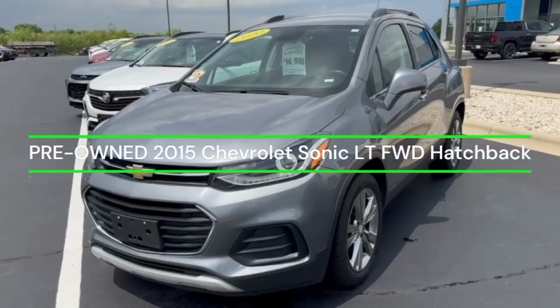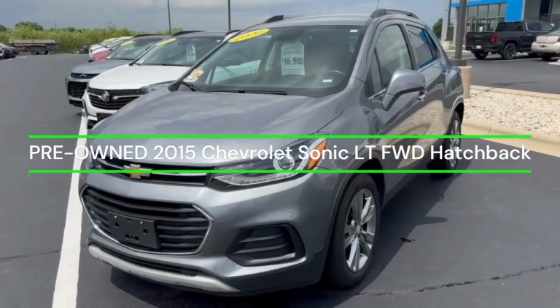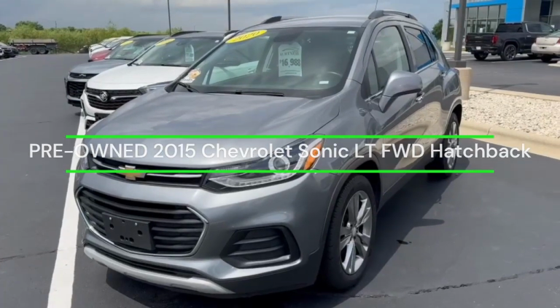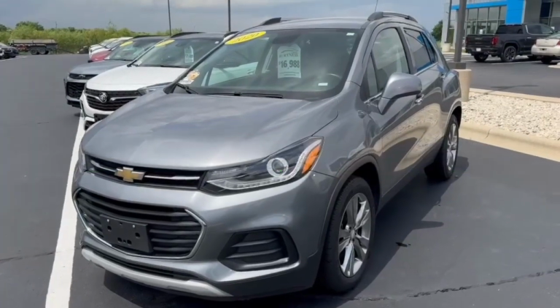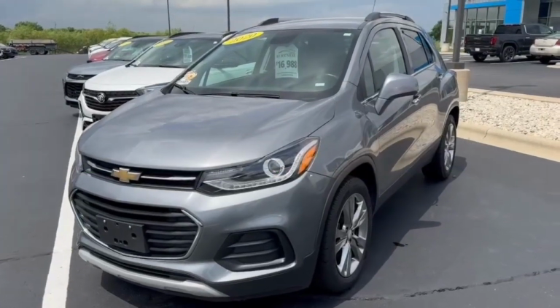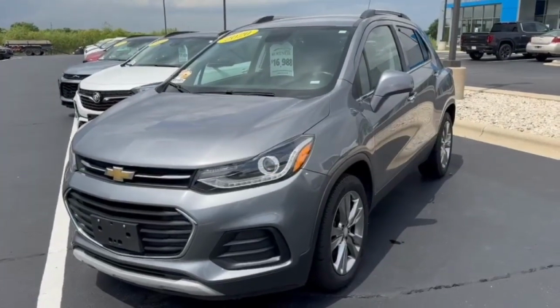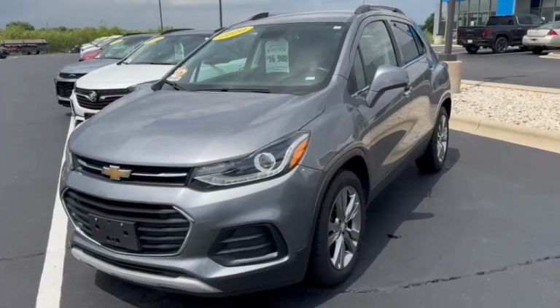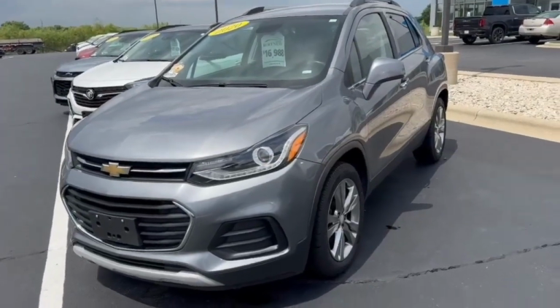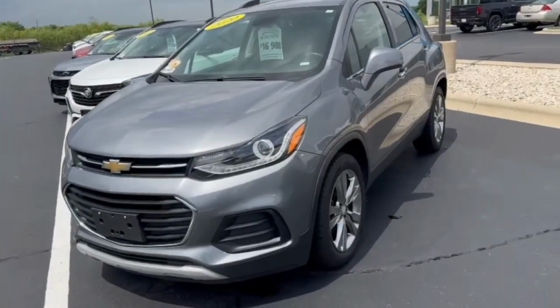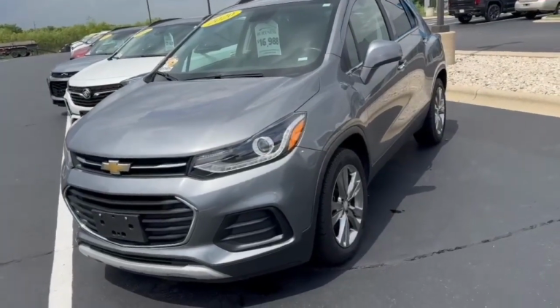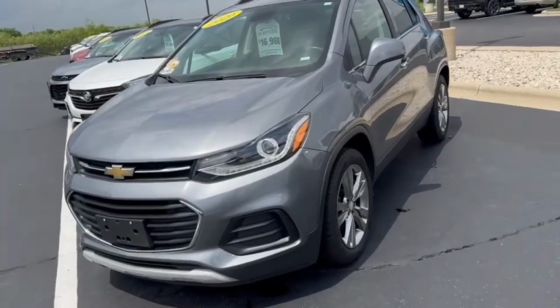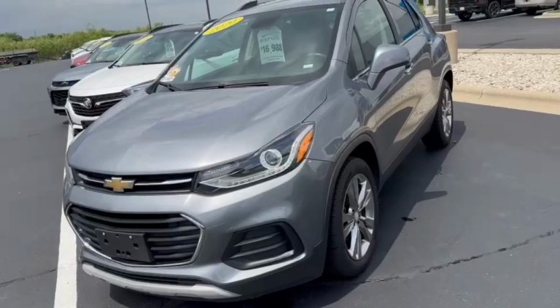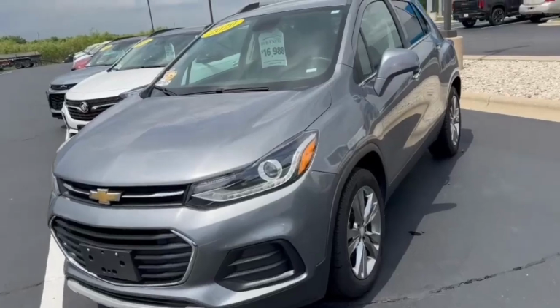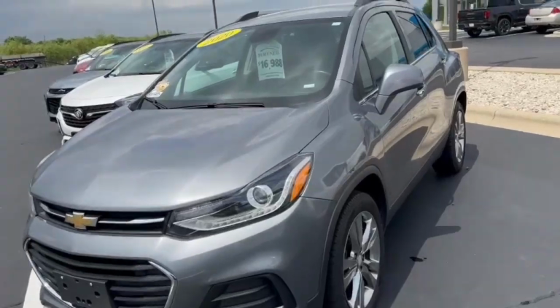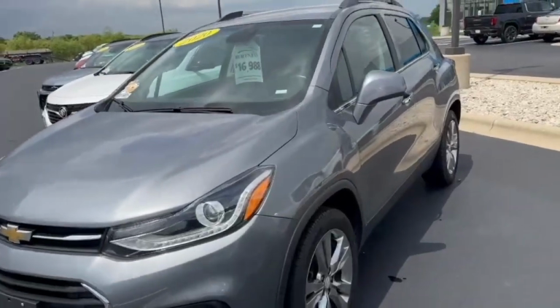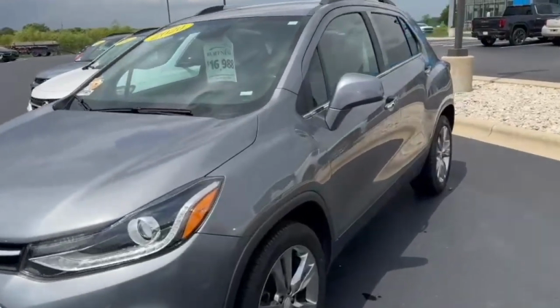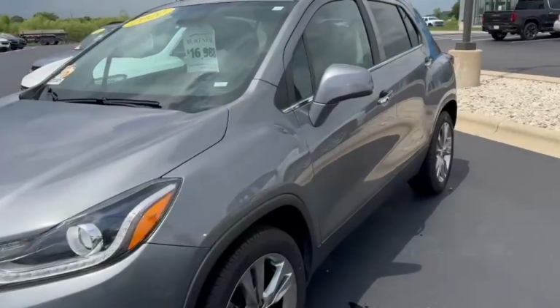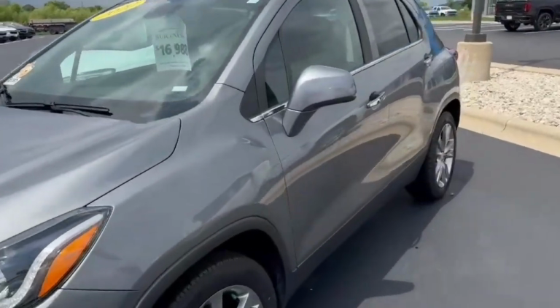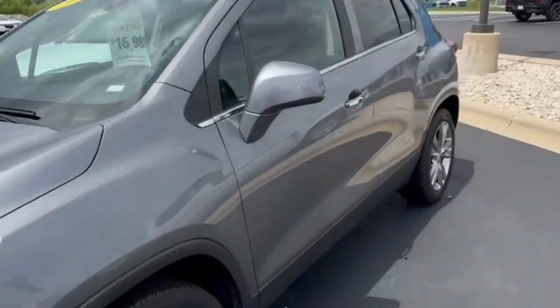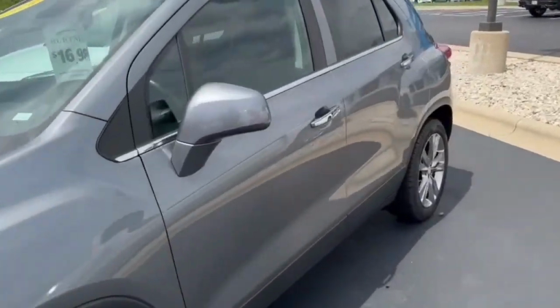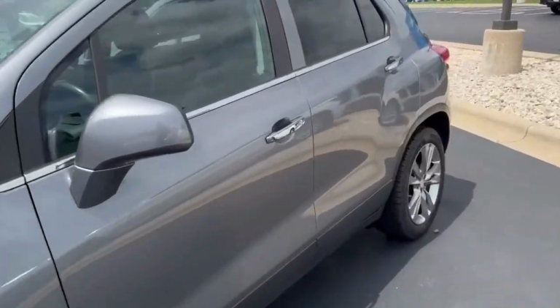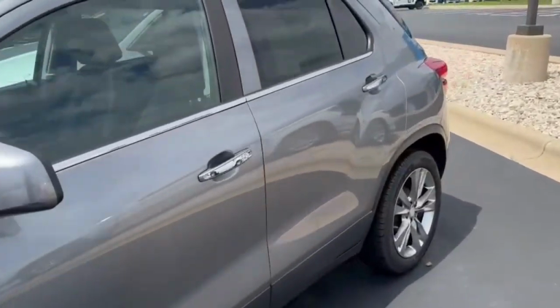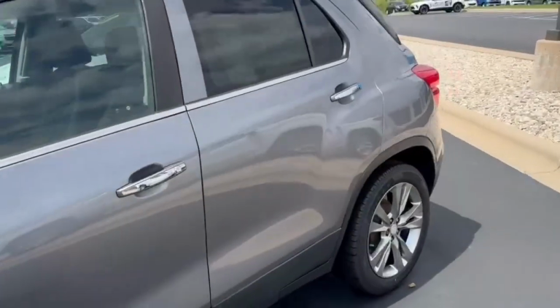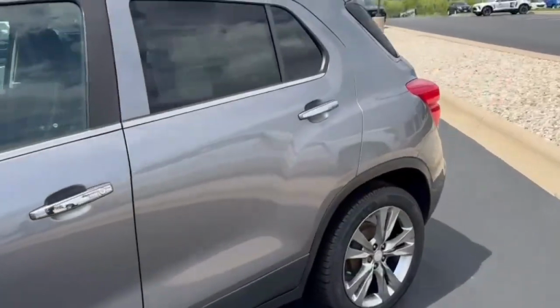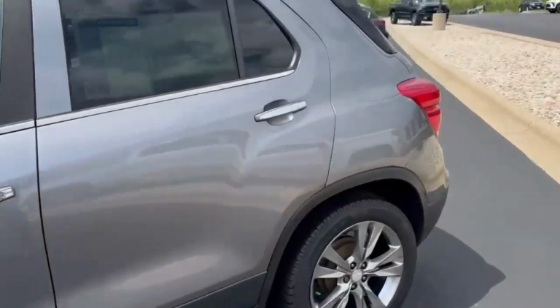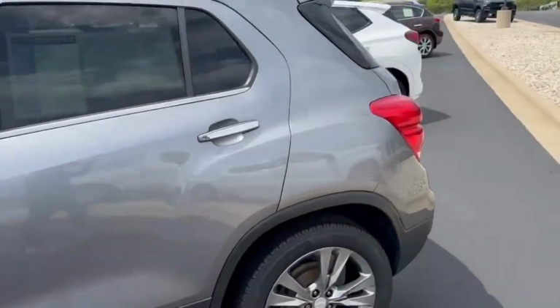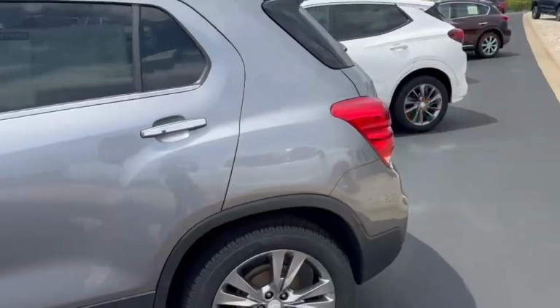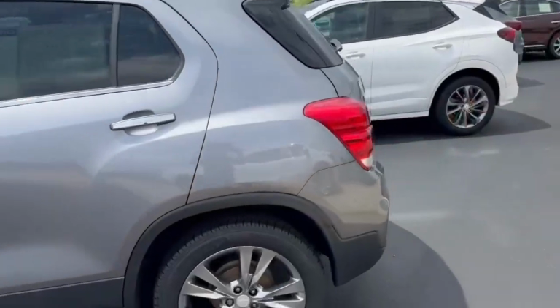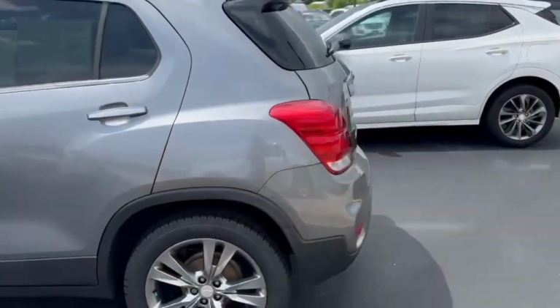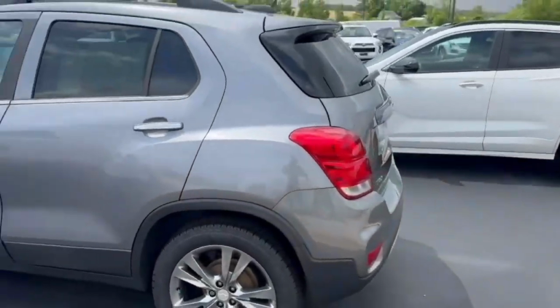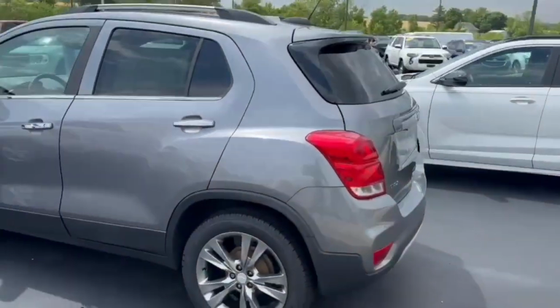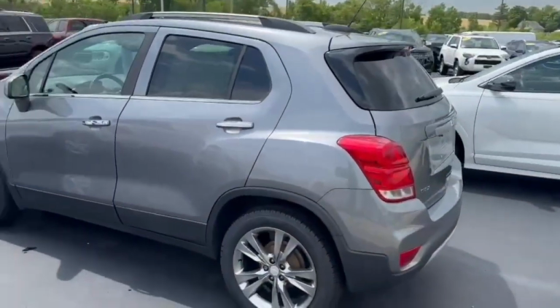Hi, this is Carrie from Burtness, just doing a quick video for you of the 2020 Trax that you had inquired about online. We've got just under 57,000 miles.